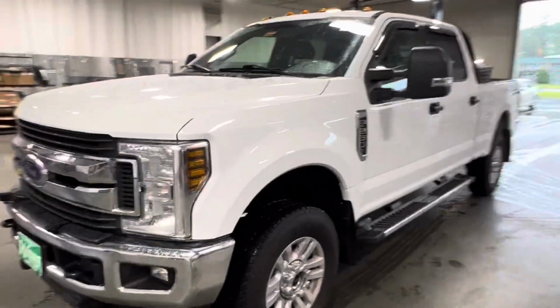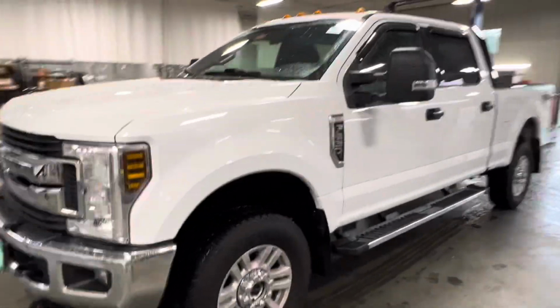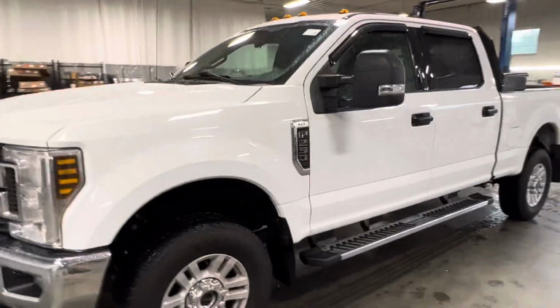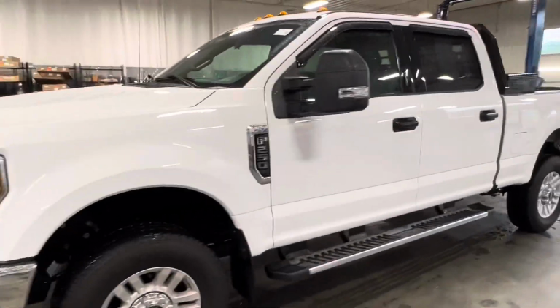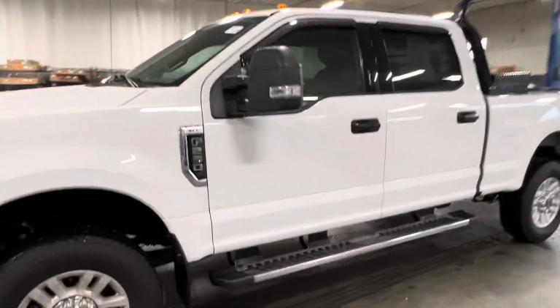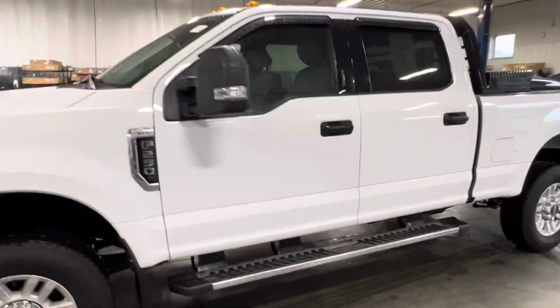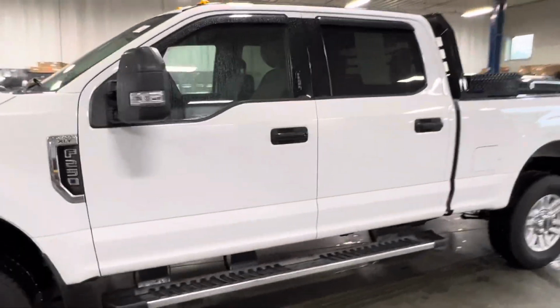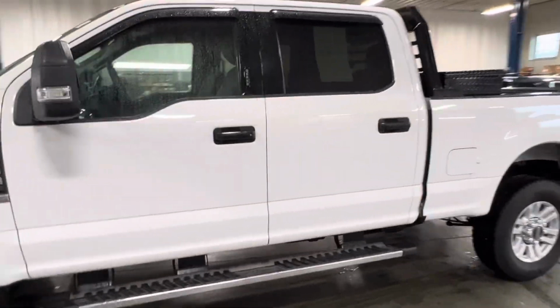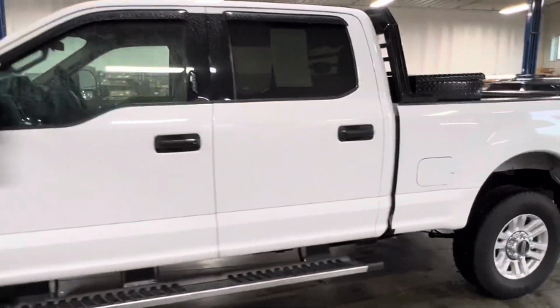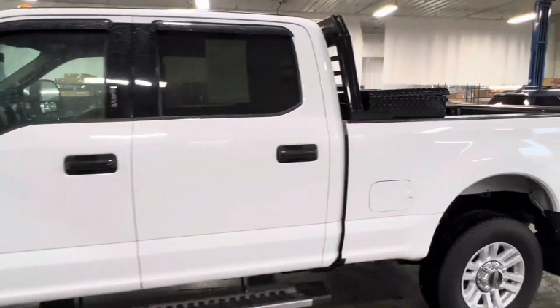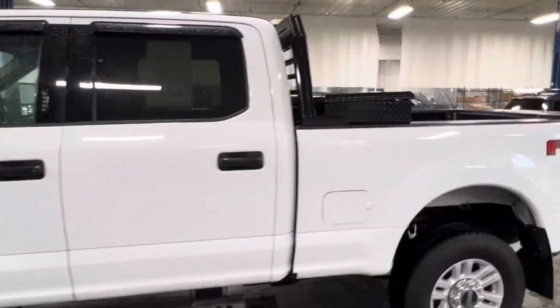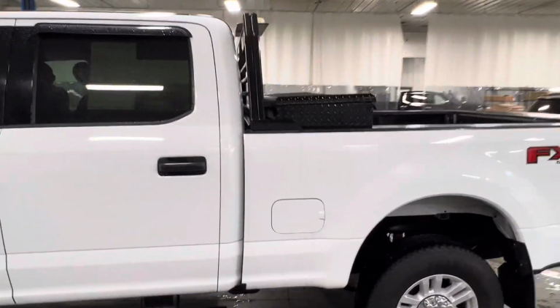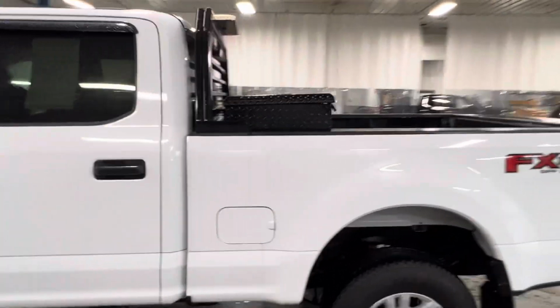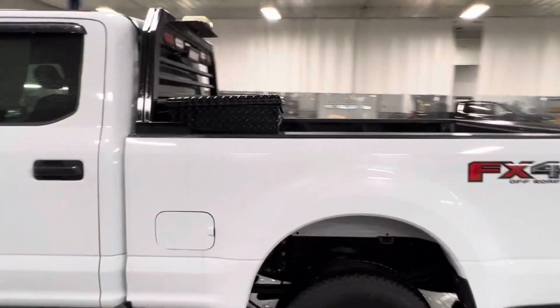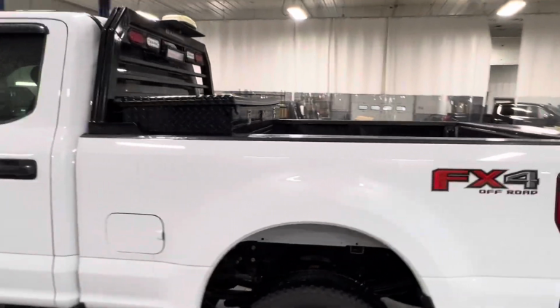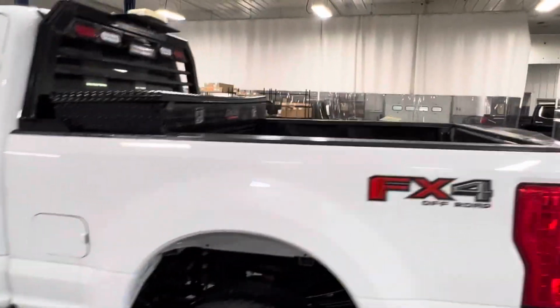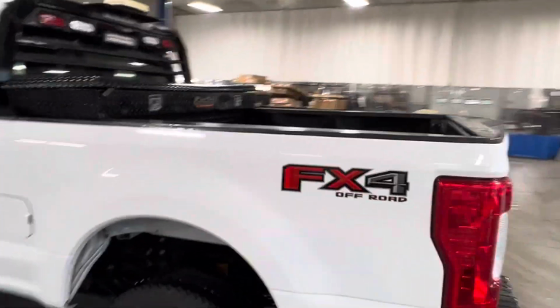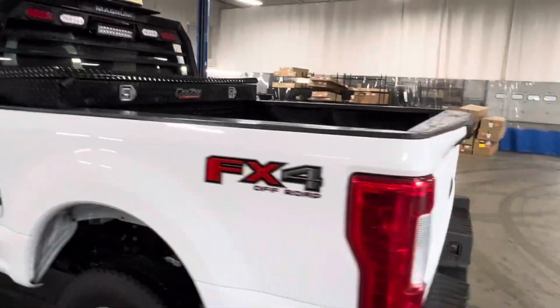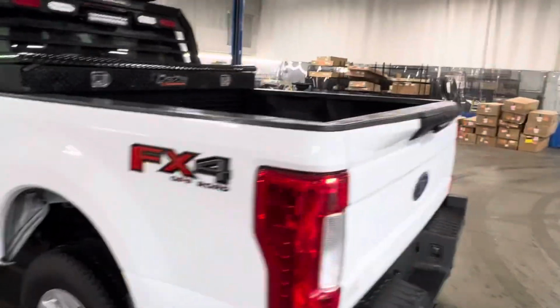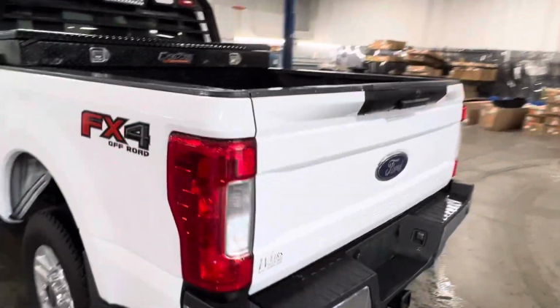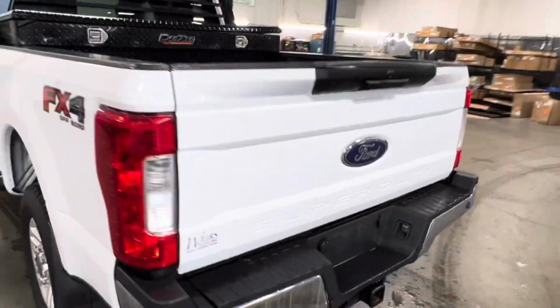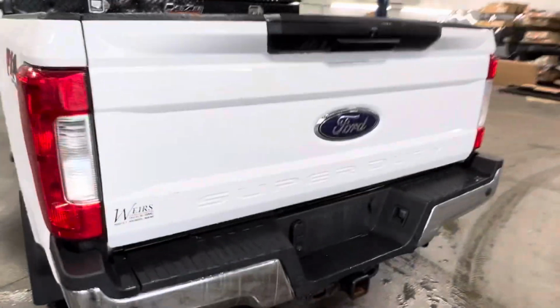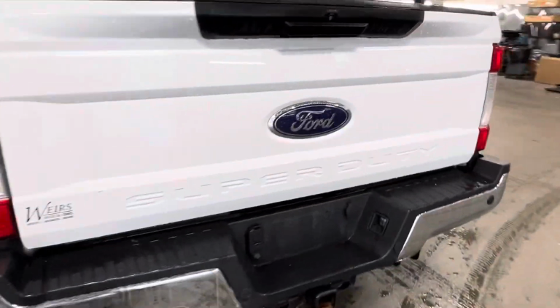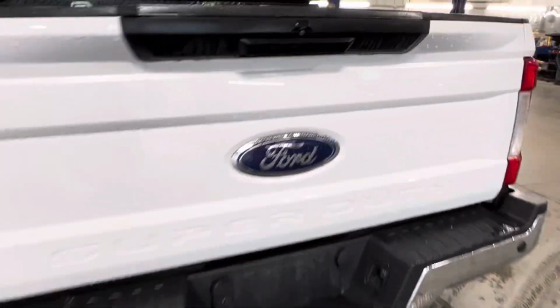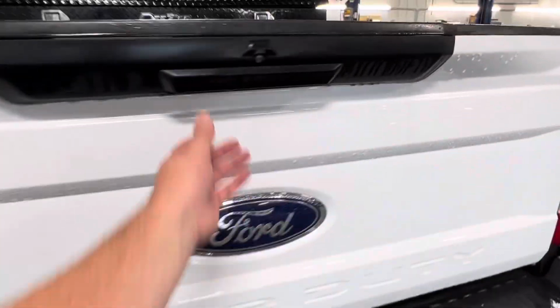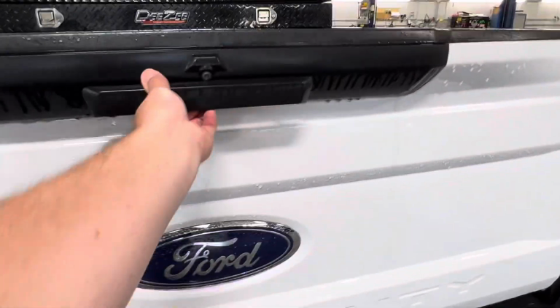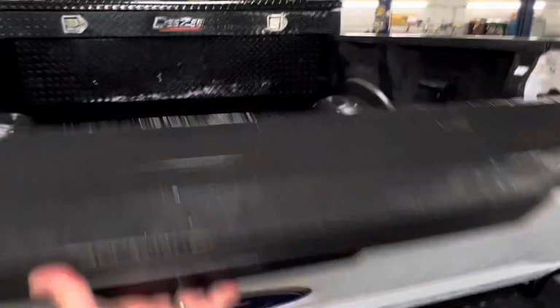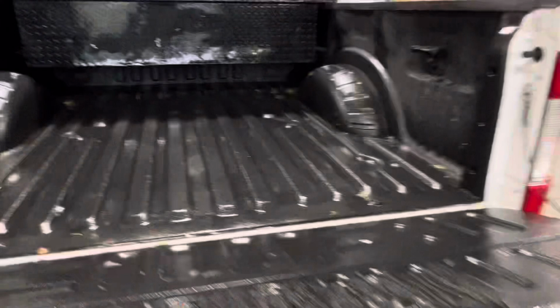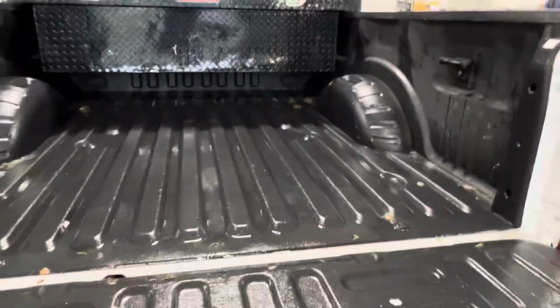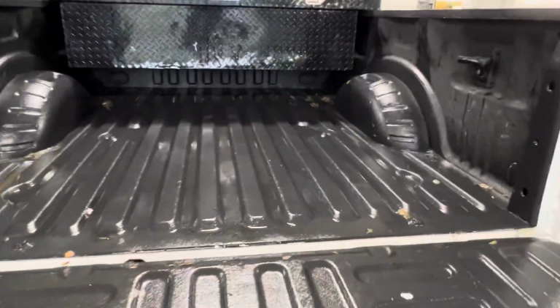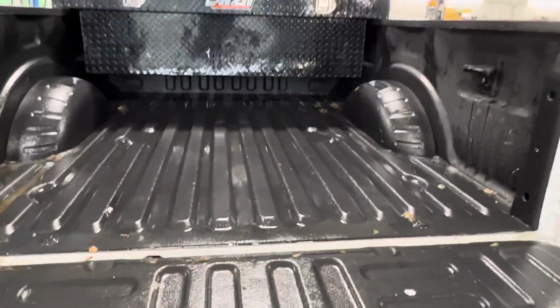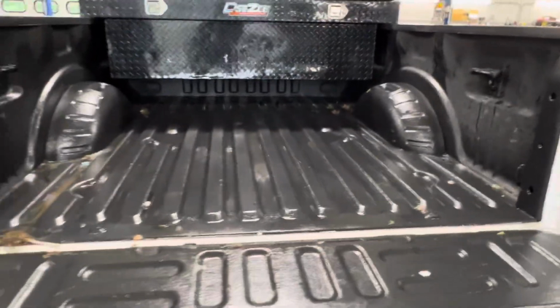Let's take a look around the back. This is the XLT trim. It does have a back rack and a tool box. Give you a look in the back here with the tow package, and it already has the spray-in bed liner.